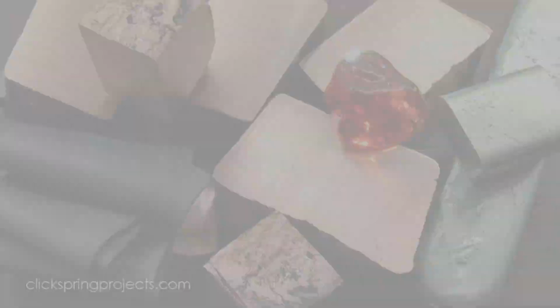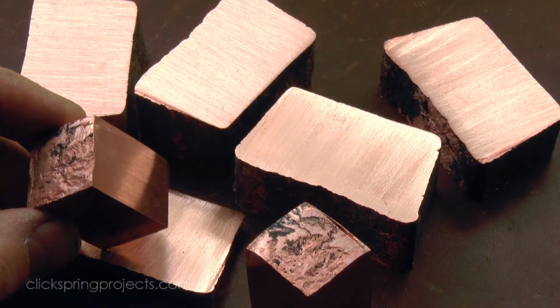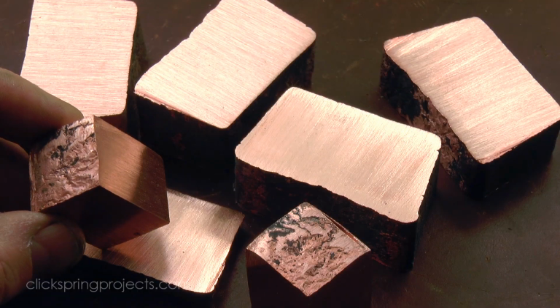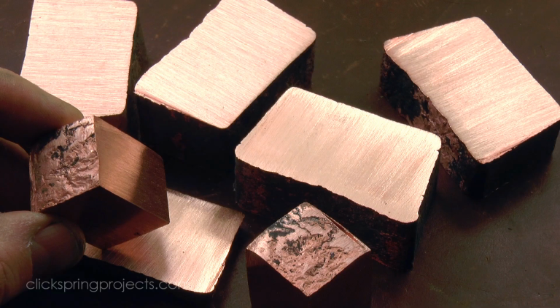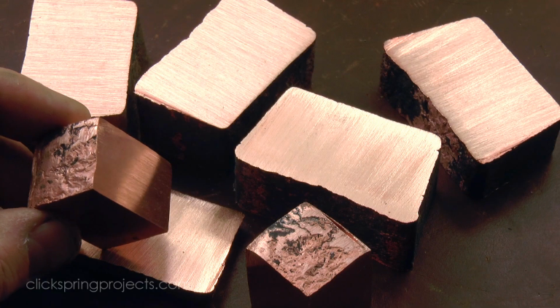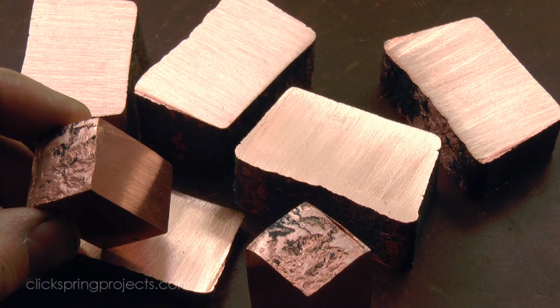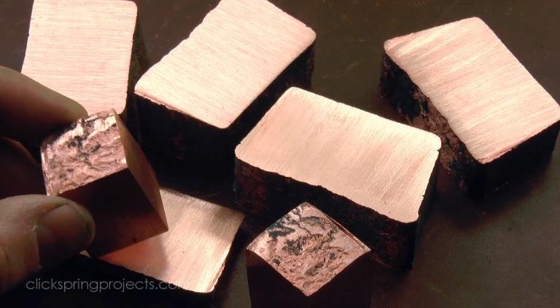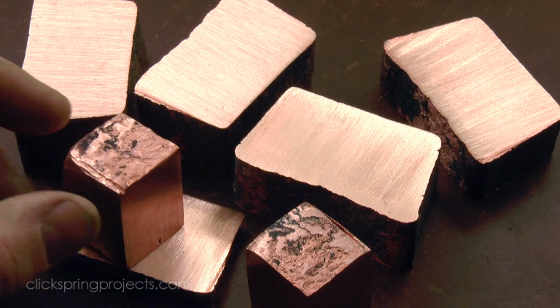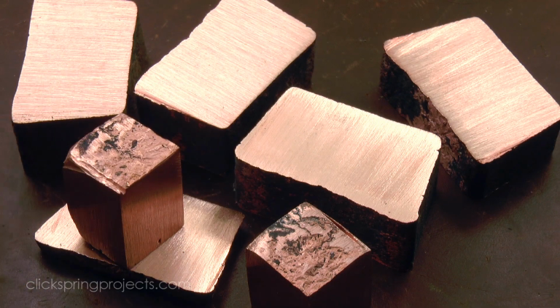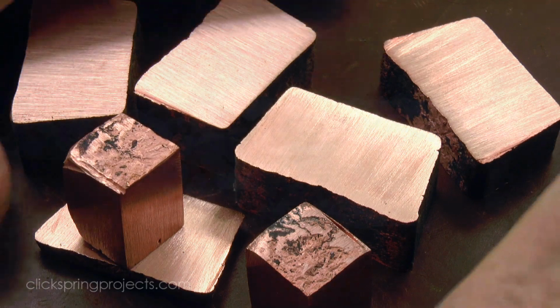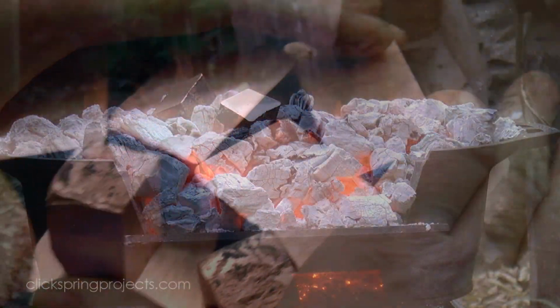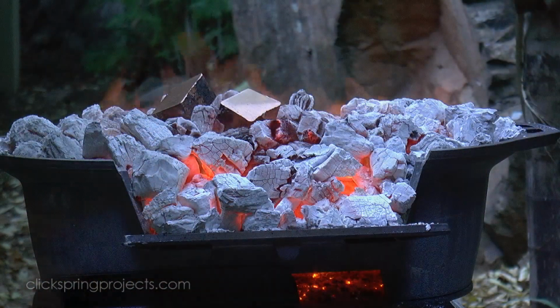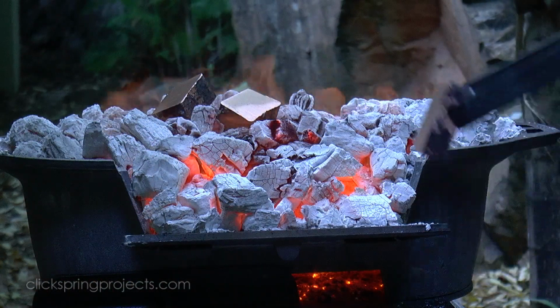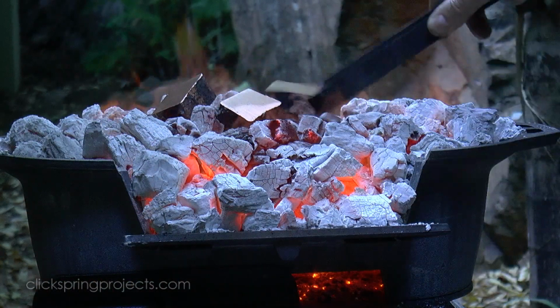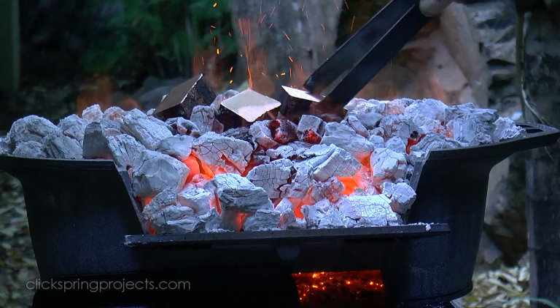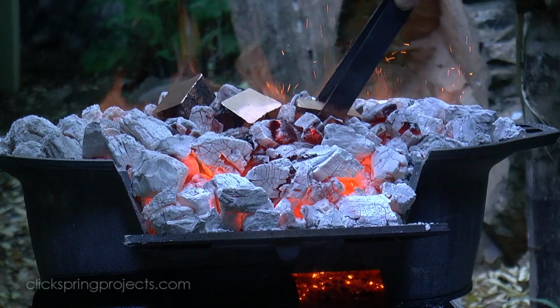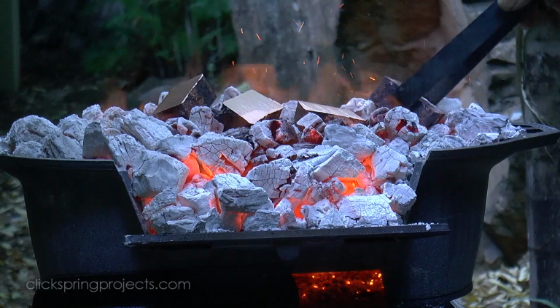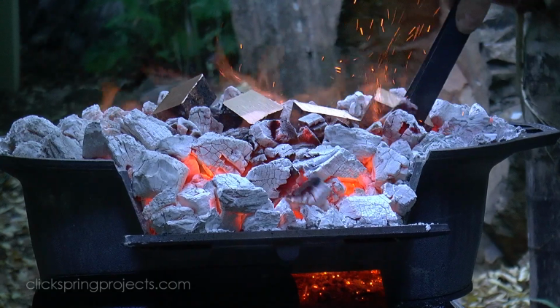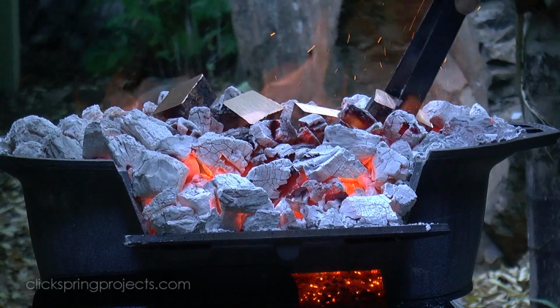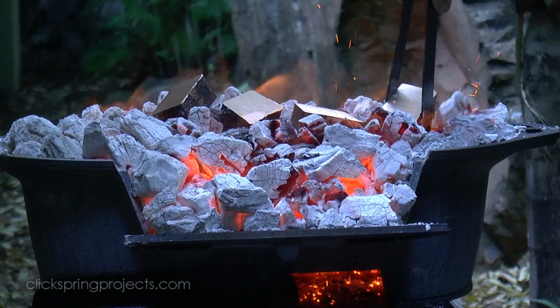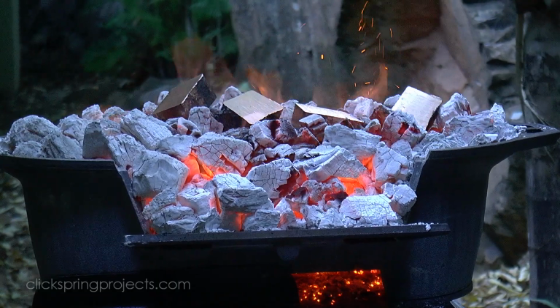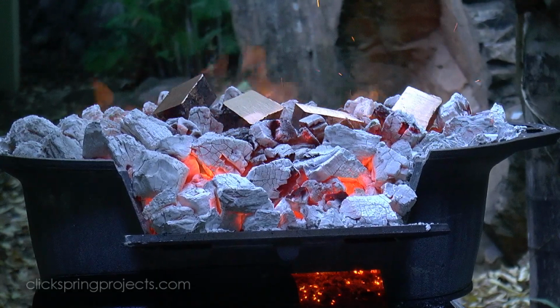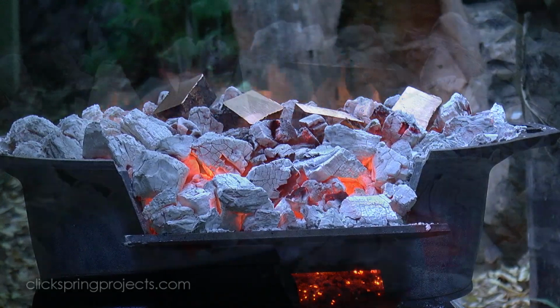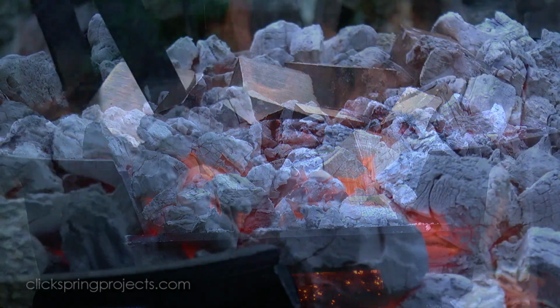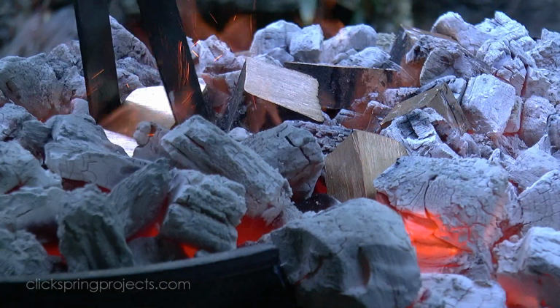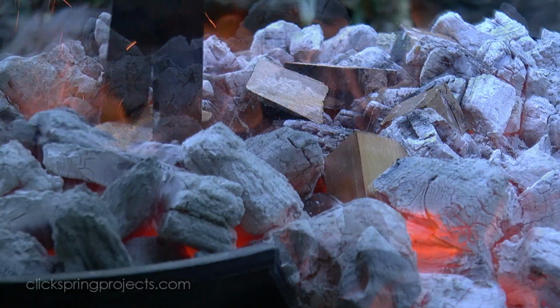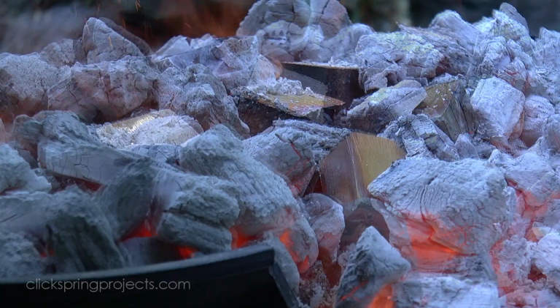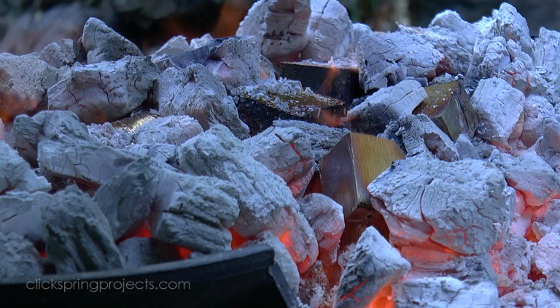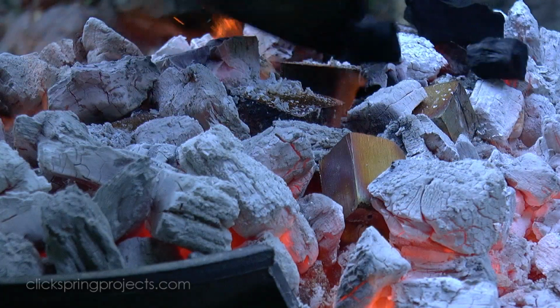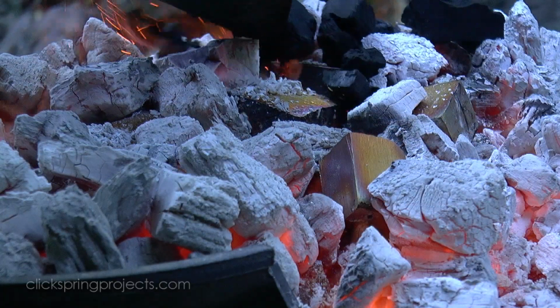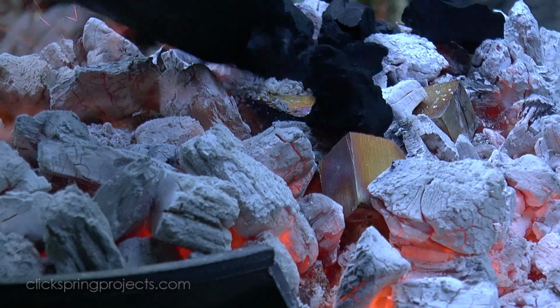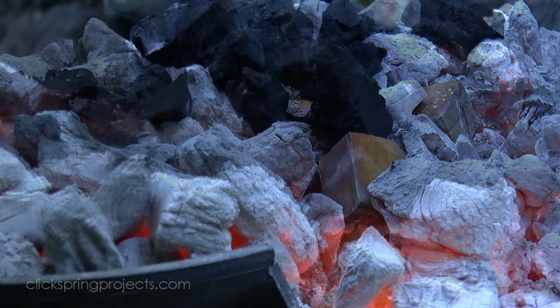So starting with the heat source, the ancients had considerable experience working copper and well understood its properties. So I think it's likely that the hot tools were indeed made from copper, and in all likelihood resembled what we would describe as an old school soldering iron.